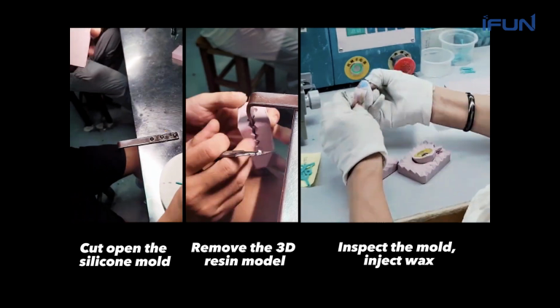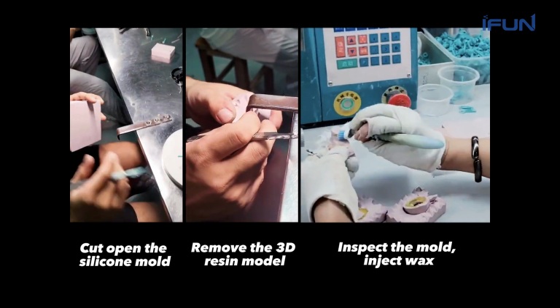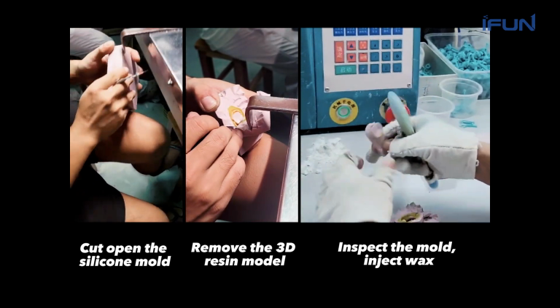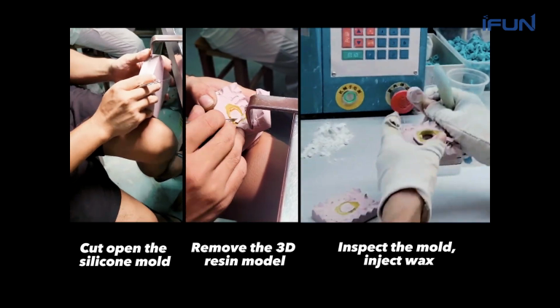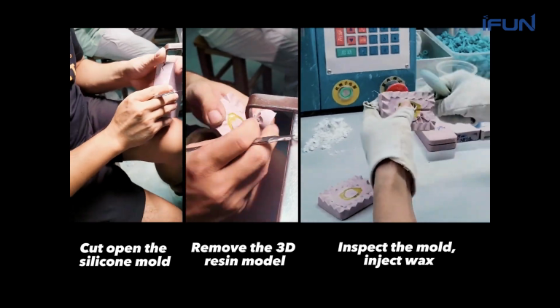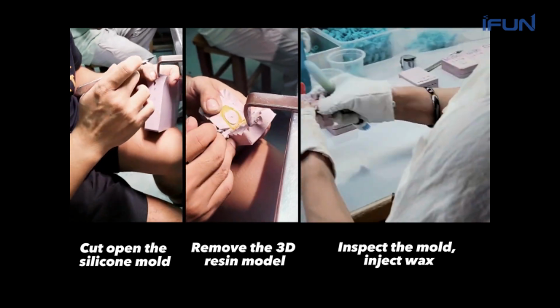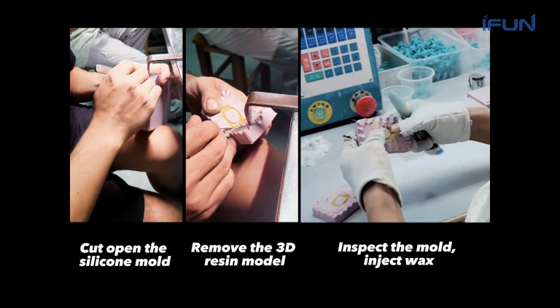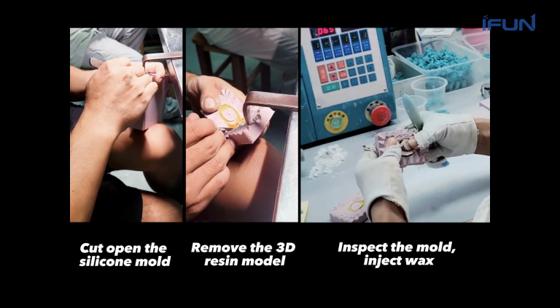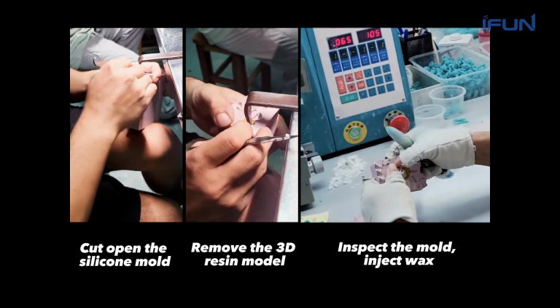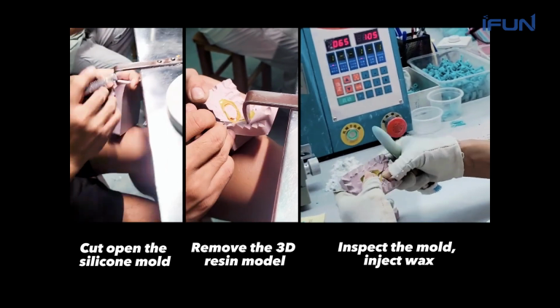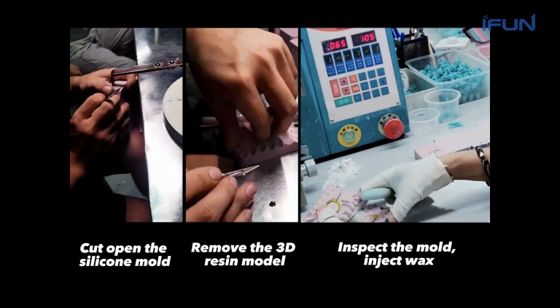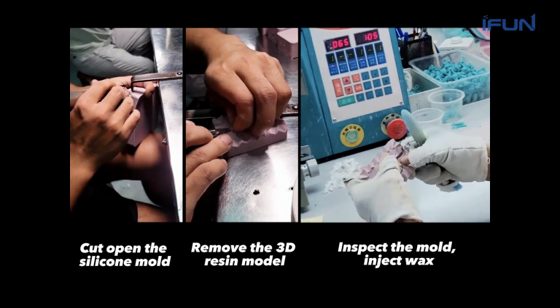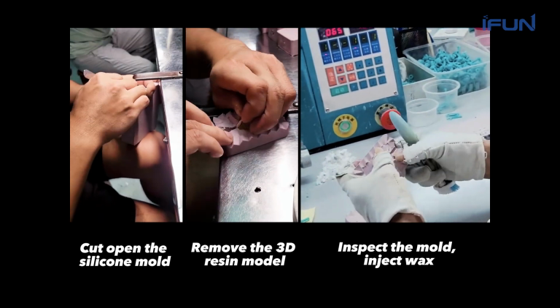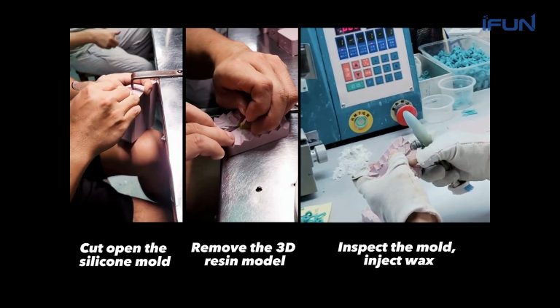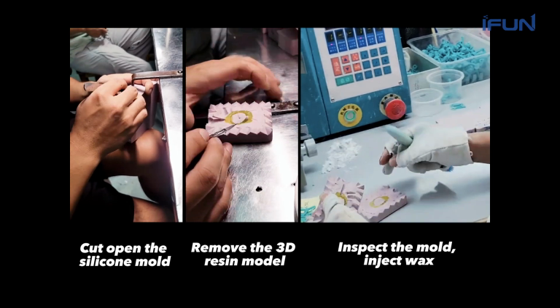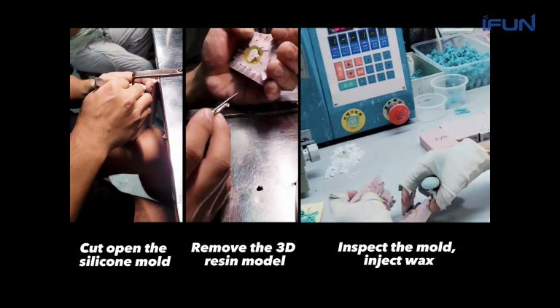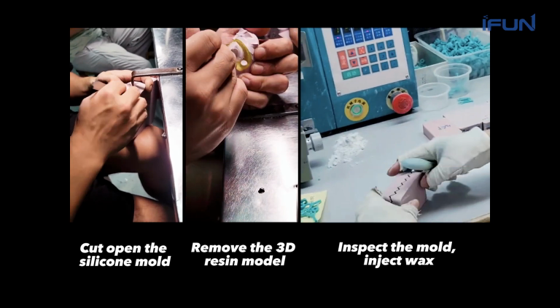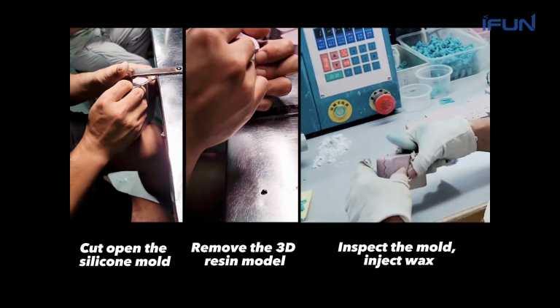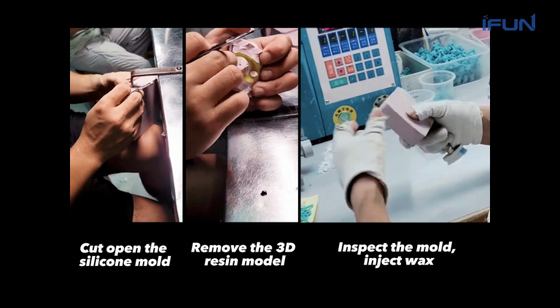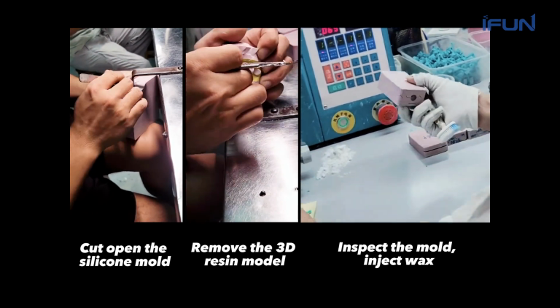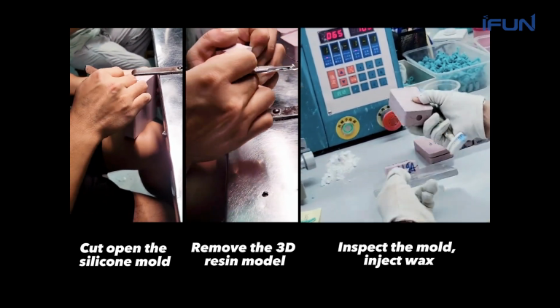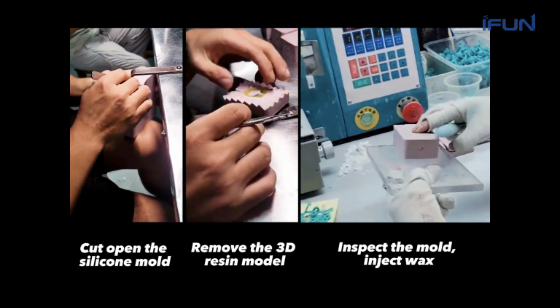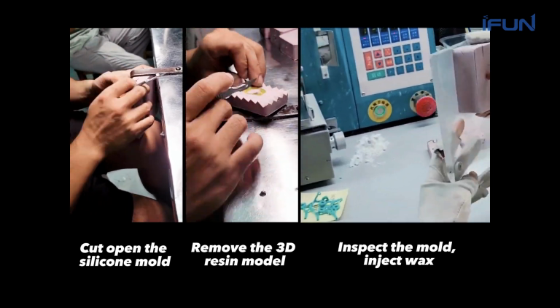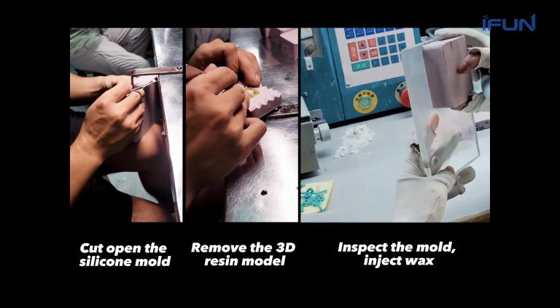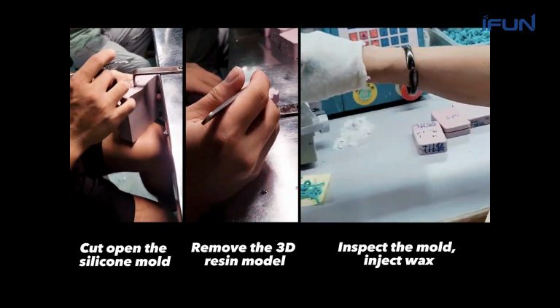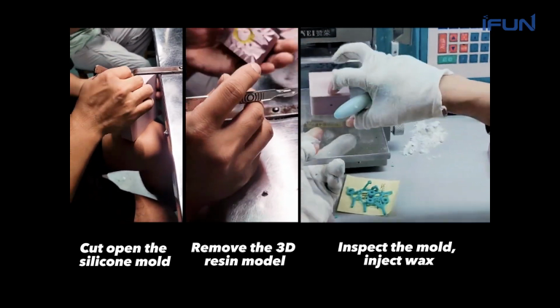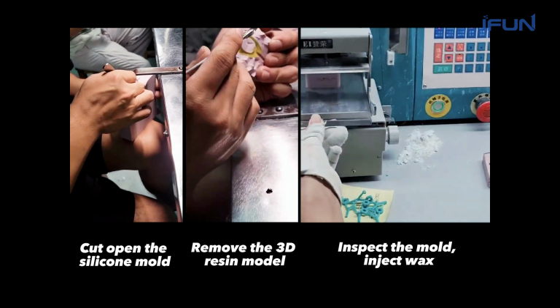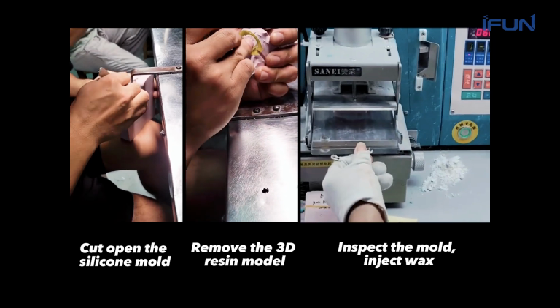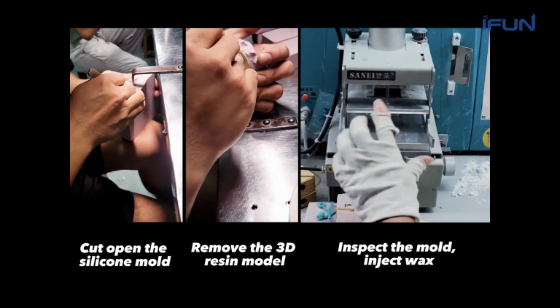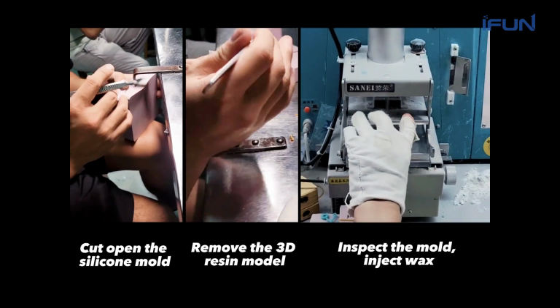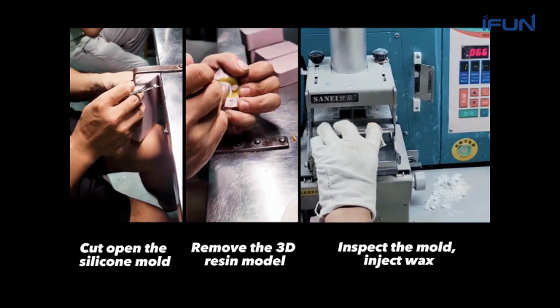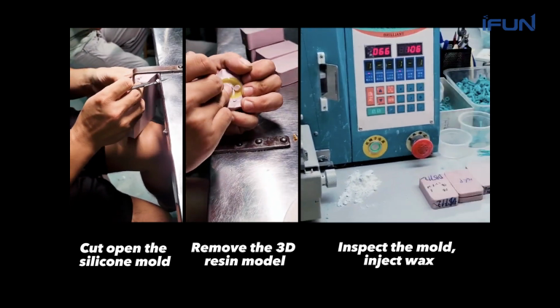Carefully separate the silicone mold and remove the 3D printed model. Inspect the mold — examine the details of the silicone mold to ensure each part is clear and without defects, and finally inject wax.